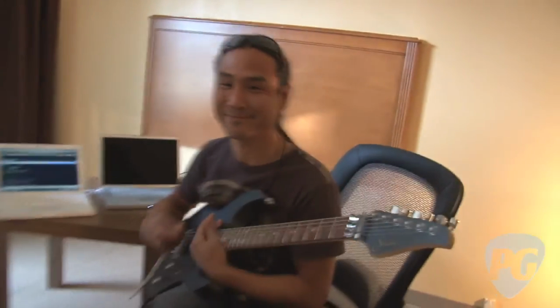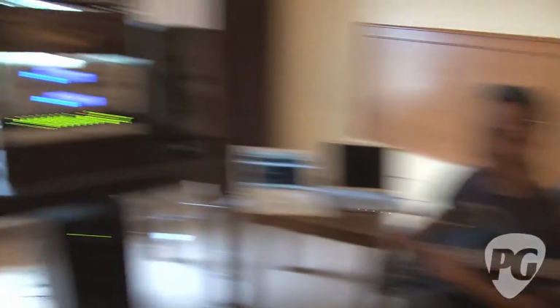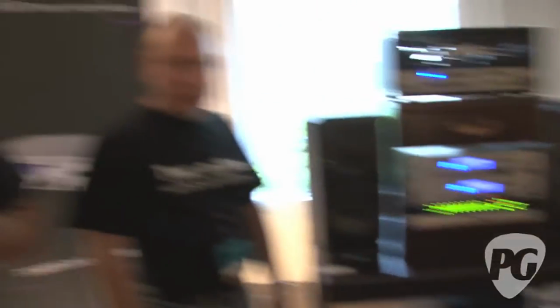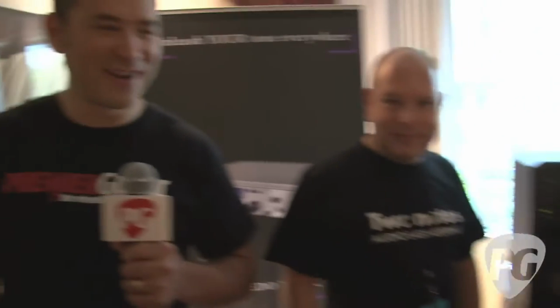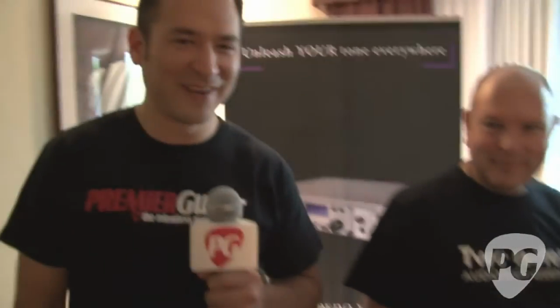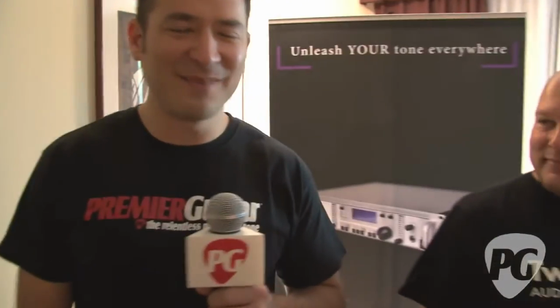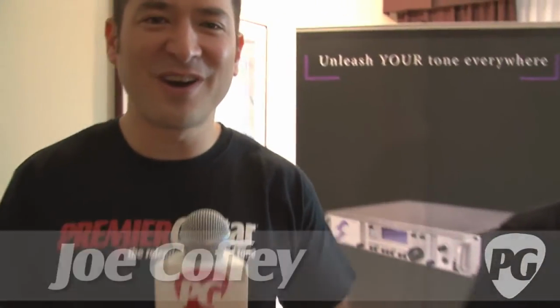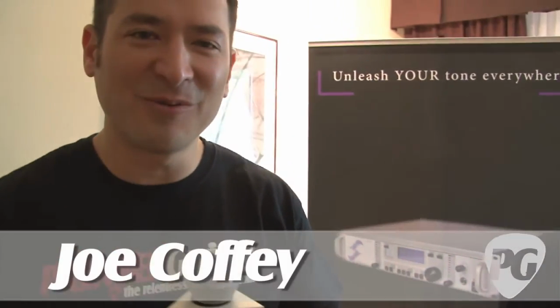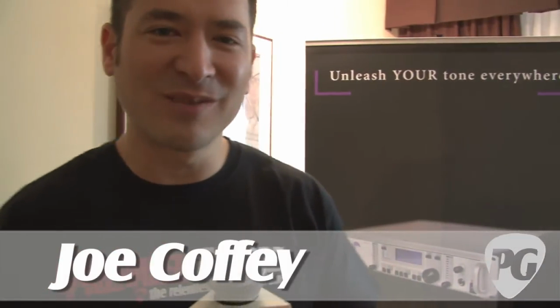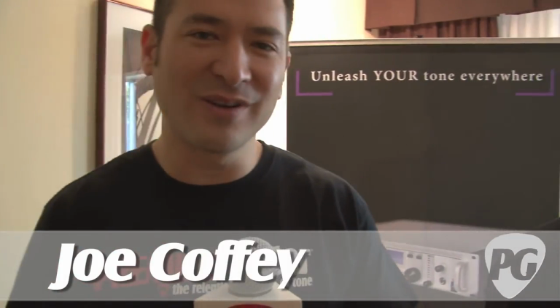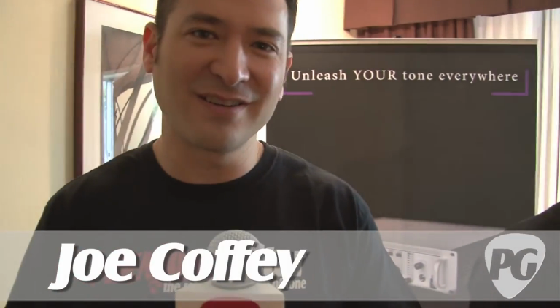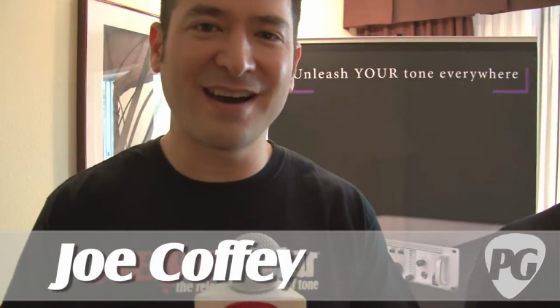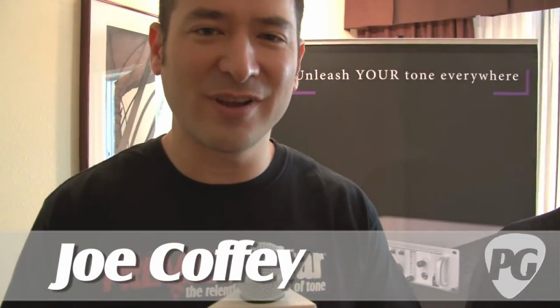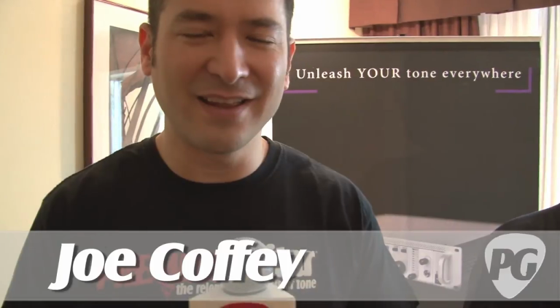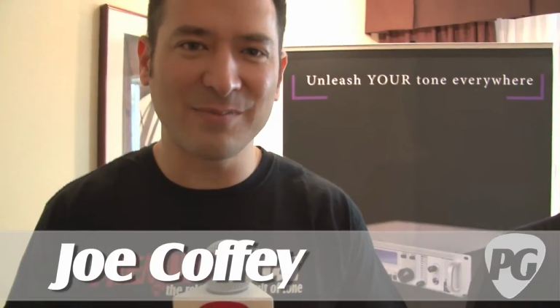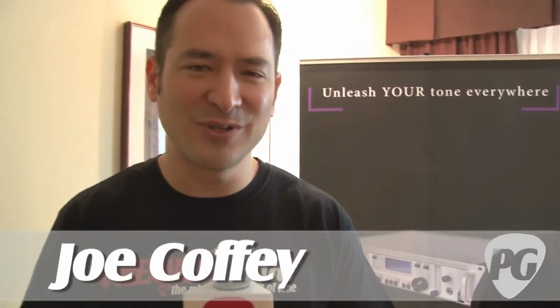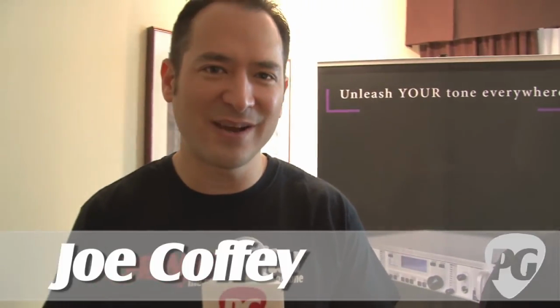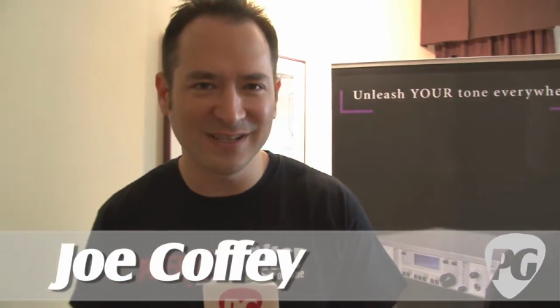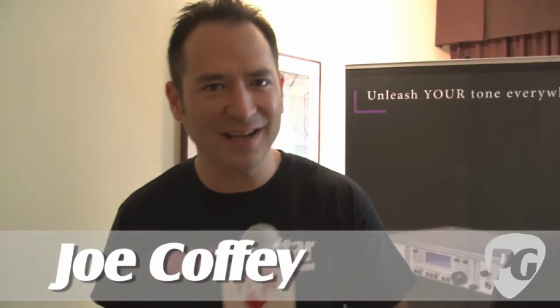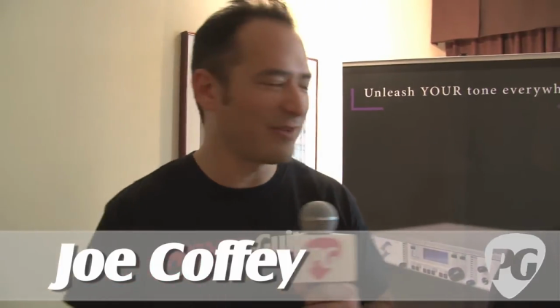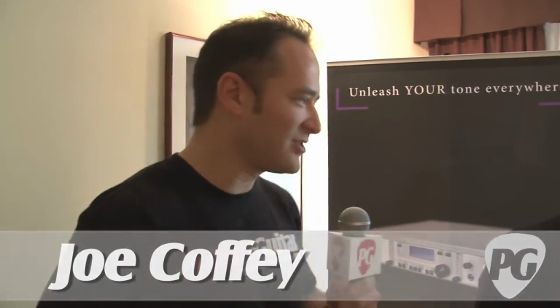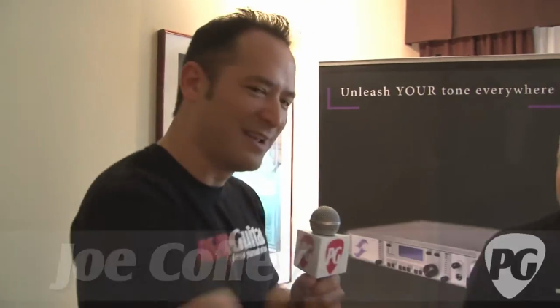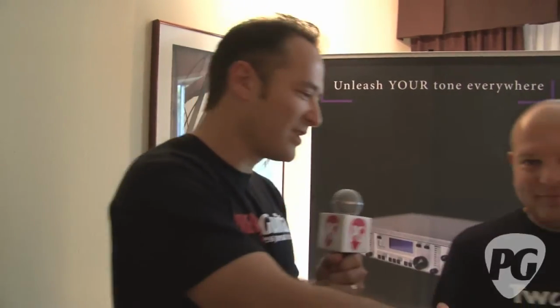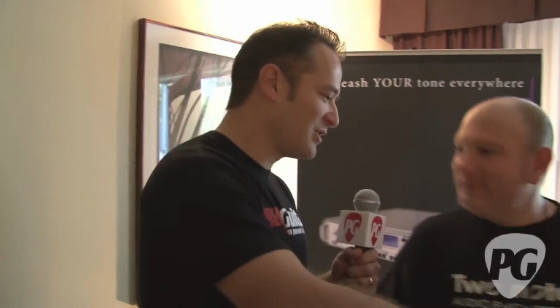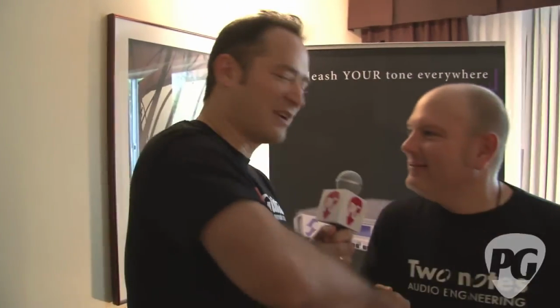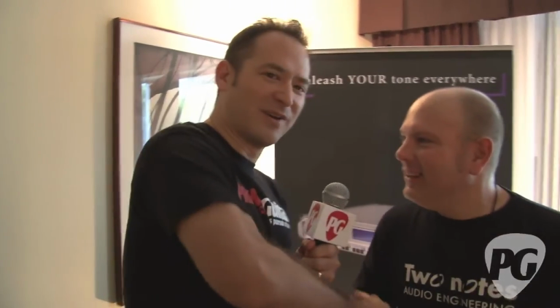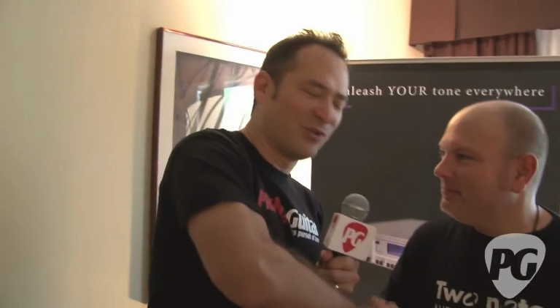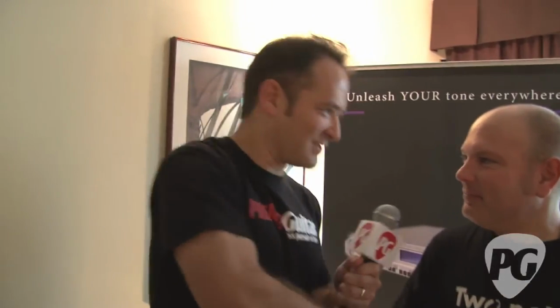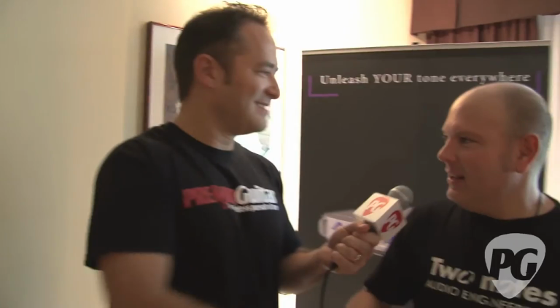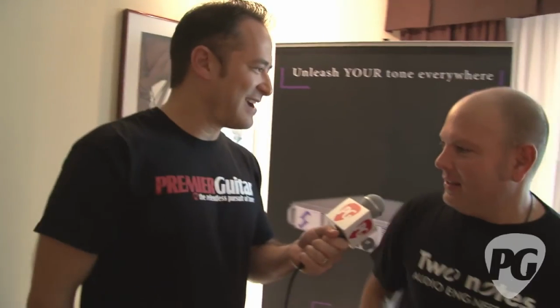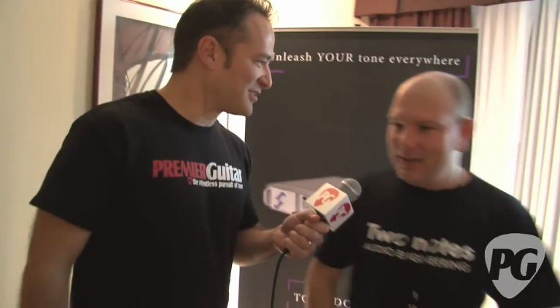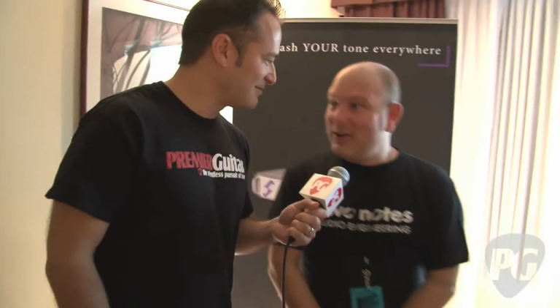That's John Choy, everybody. I'm Joe — you're watching PremierGuitar.com. We're at the LA Amp Show 2010, and I'm here with Andy. We're going to show you some gear from Two Notes. How are you, sir?